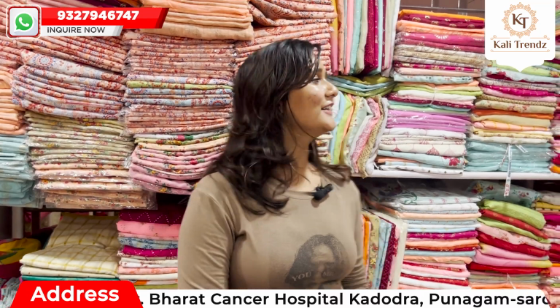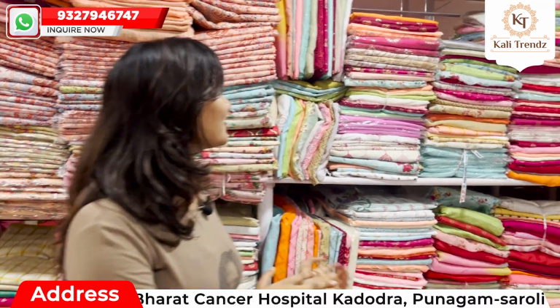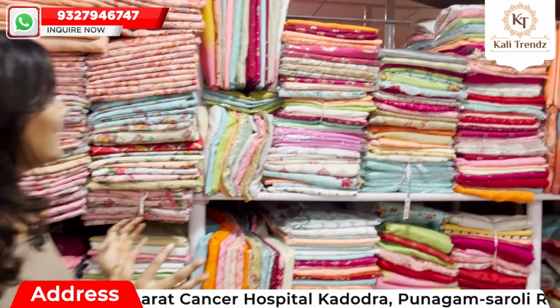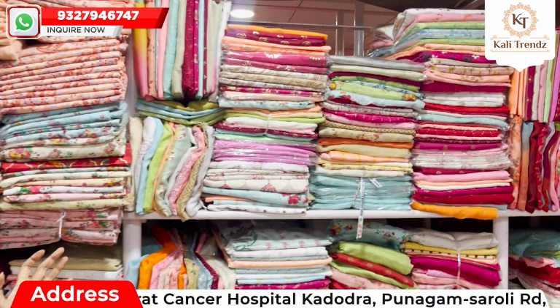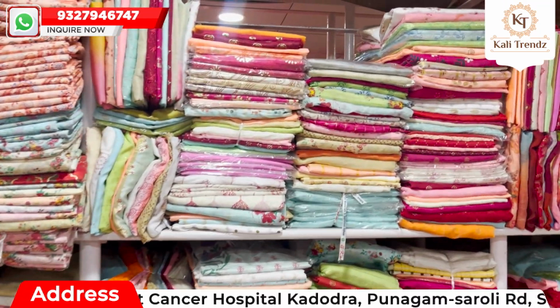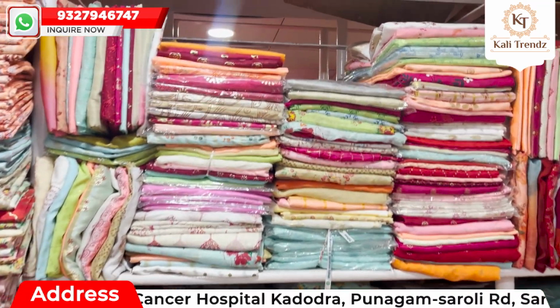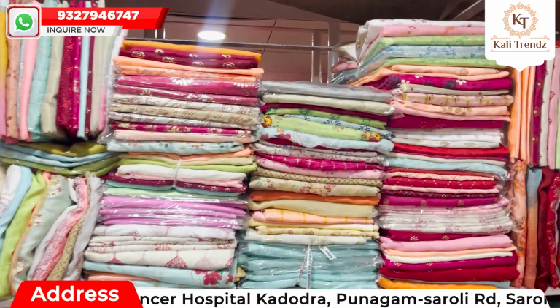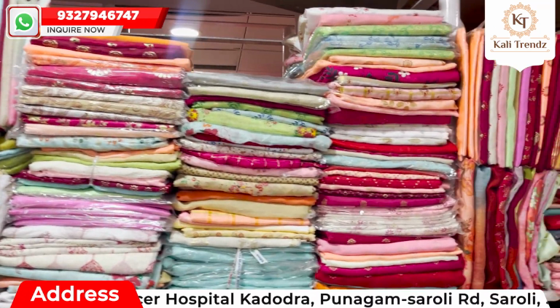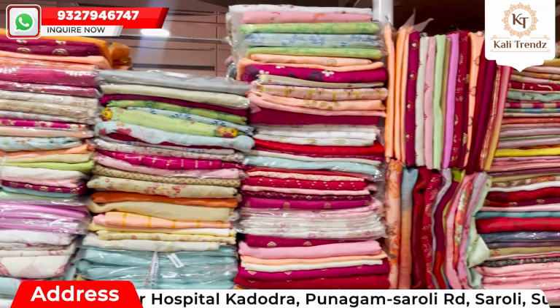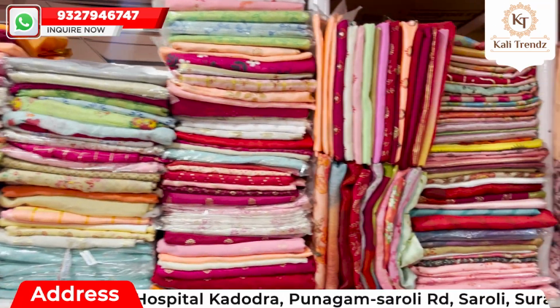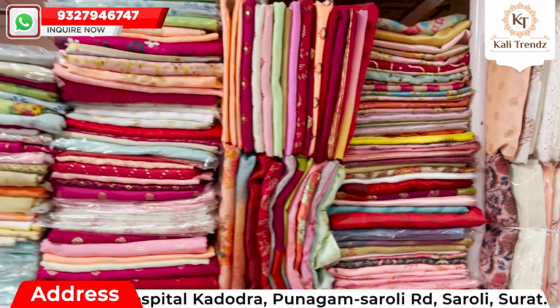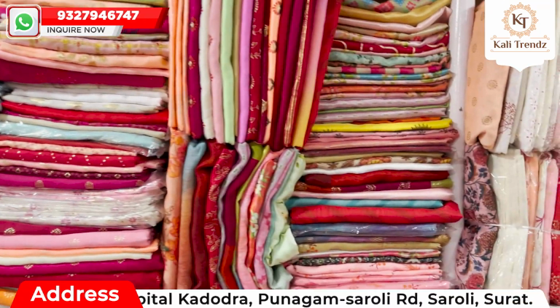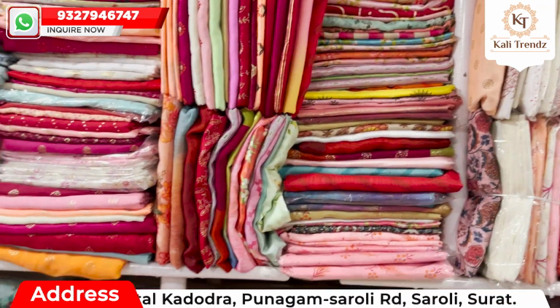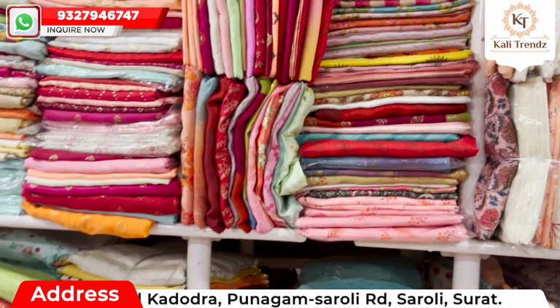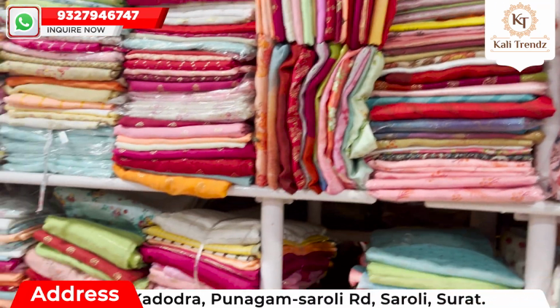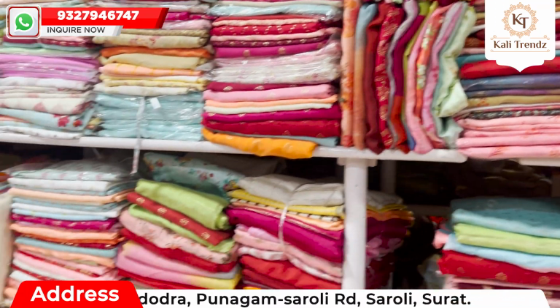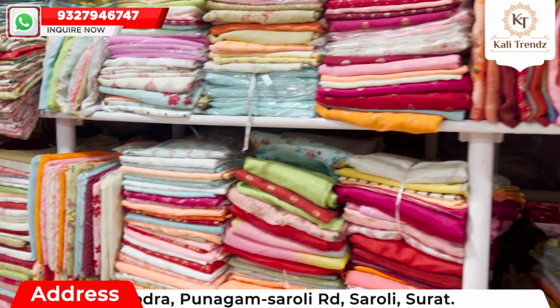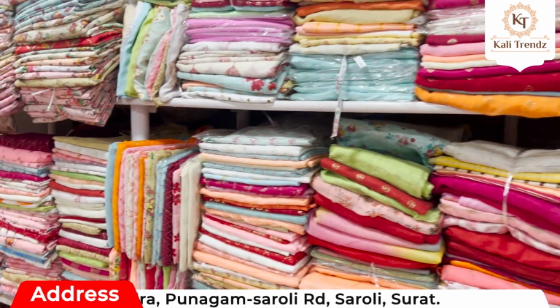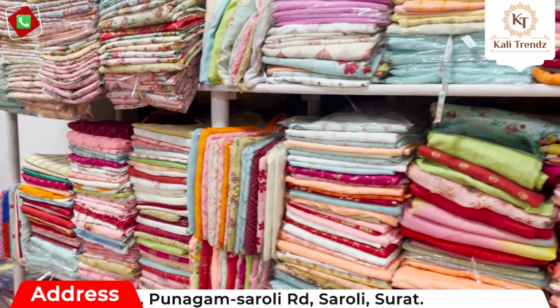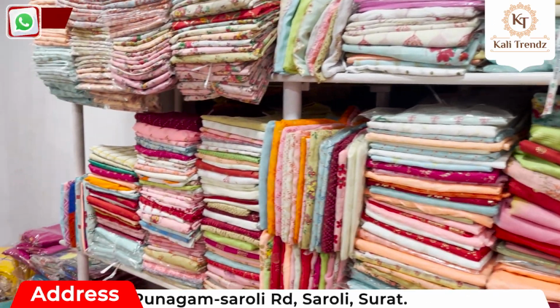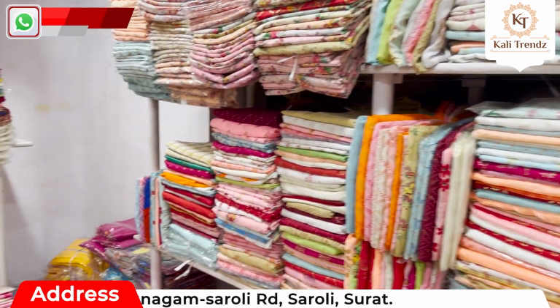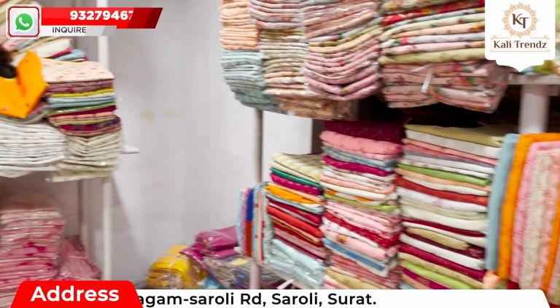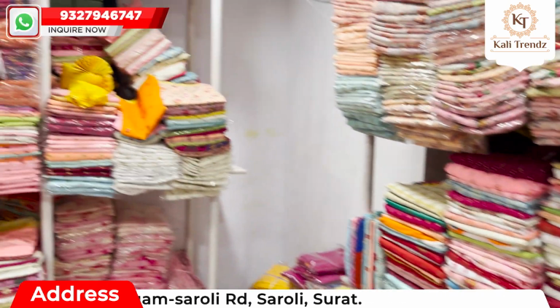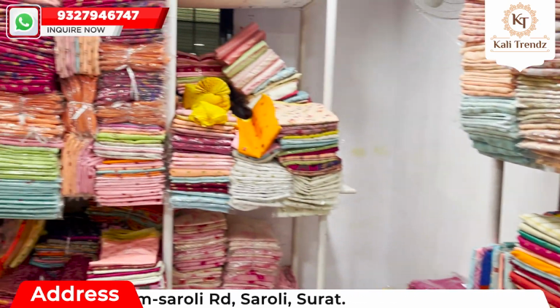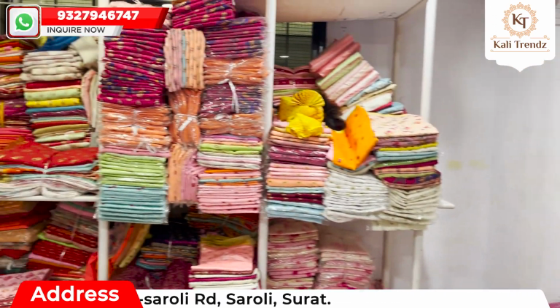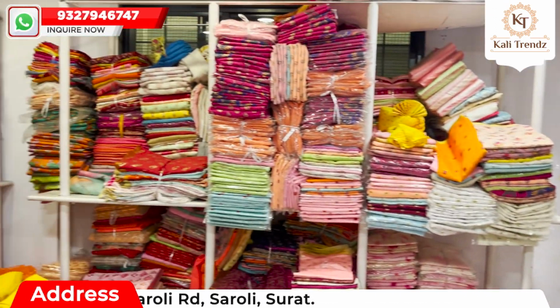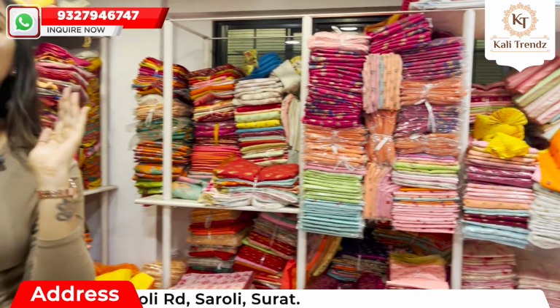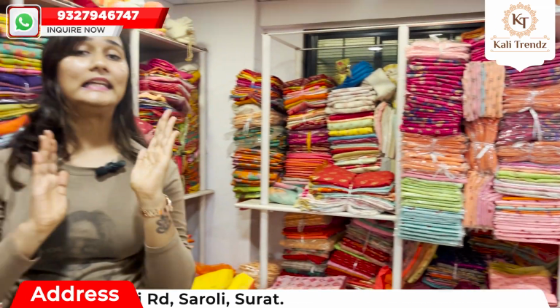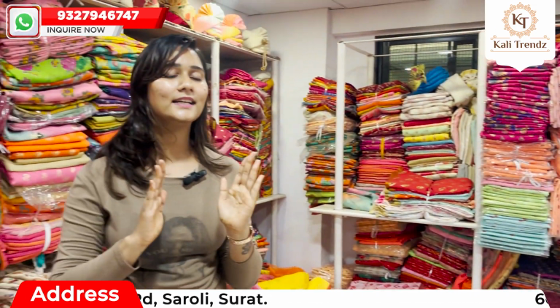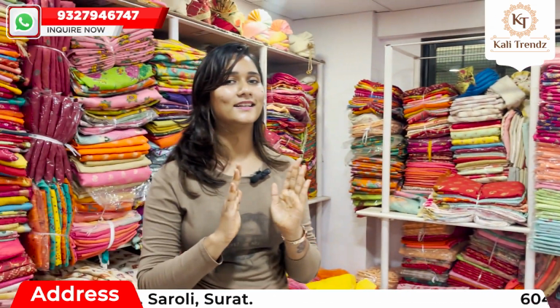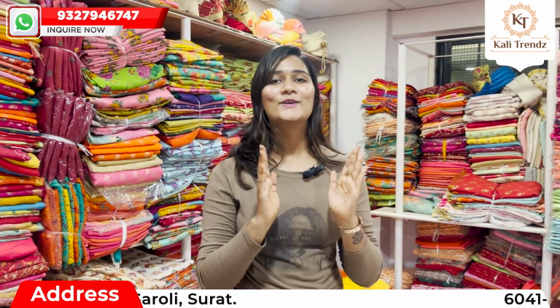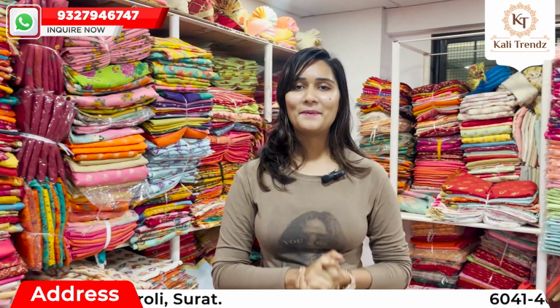A lot of collections that you can see in my back and front, right and left, are going to be ready to dispatch. You will get to see a lot of collections.